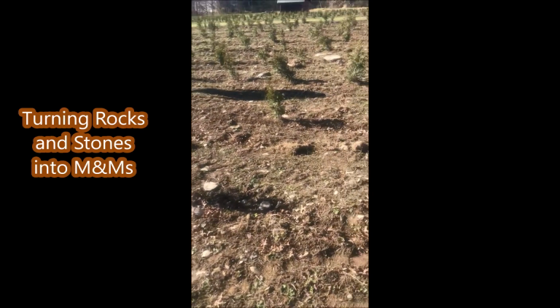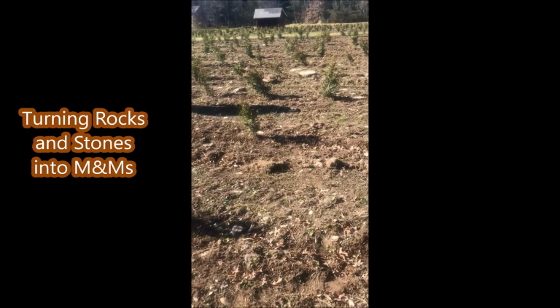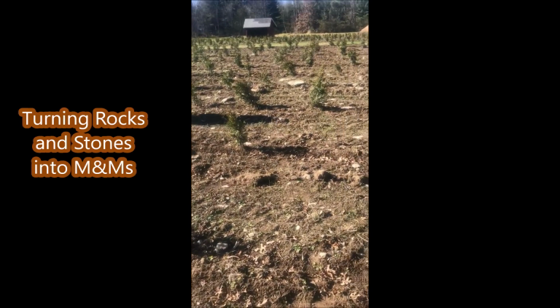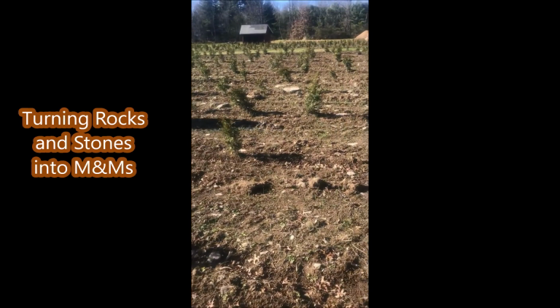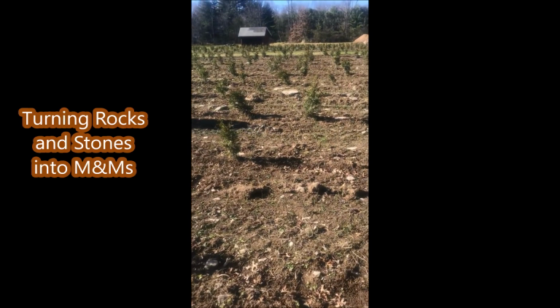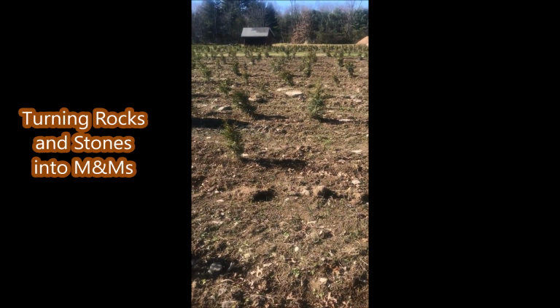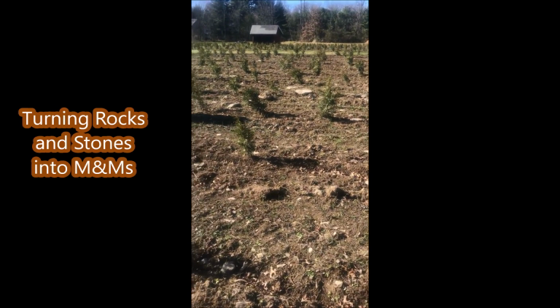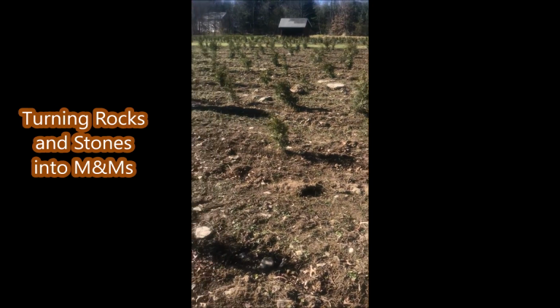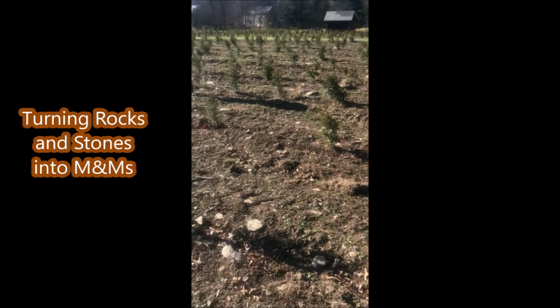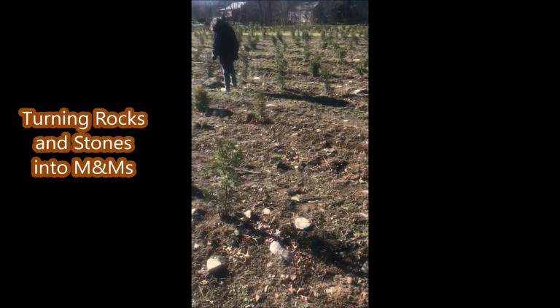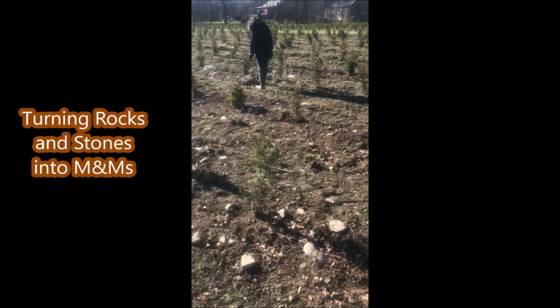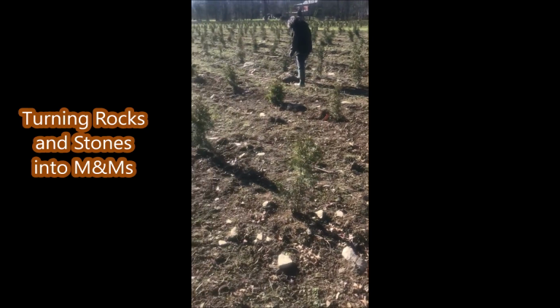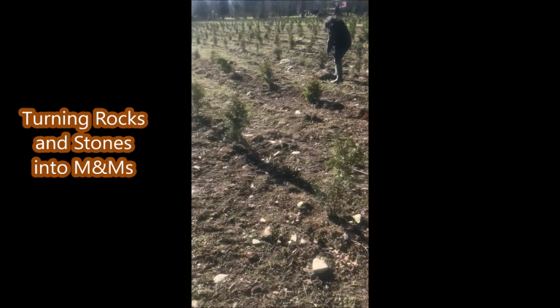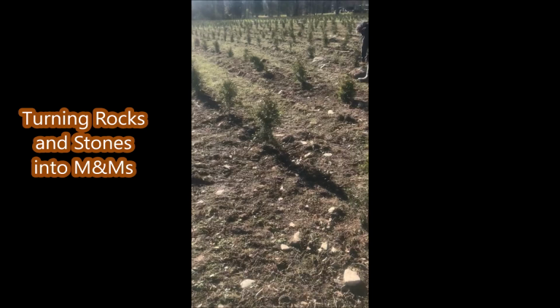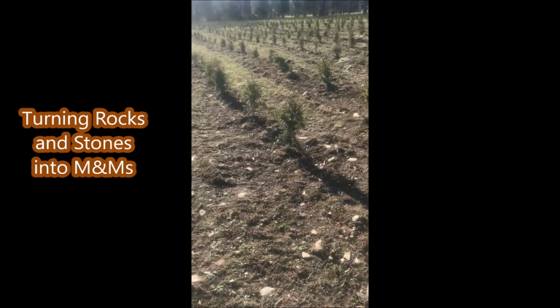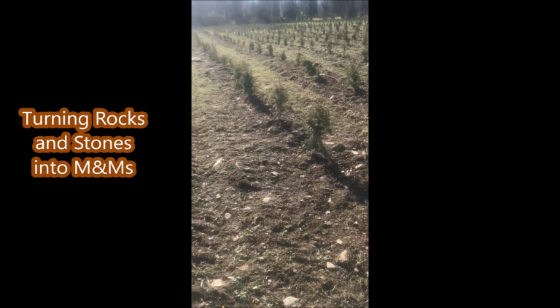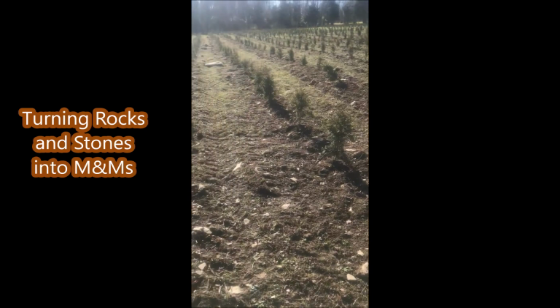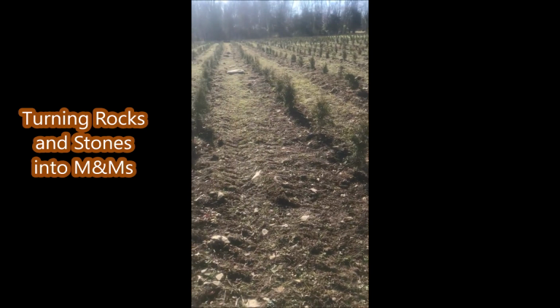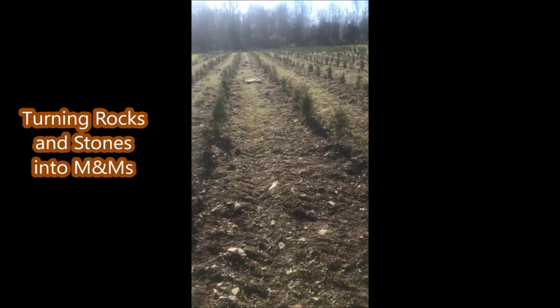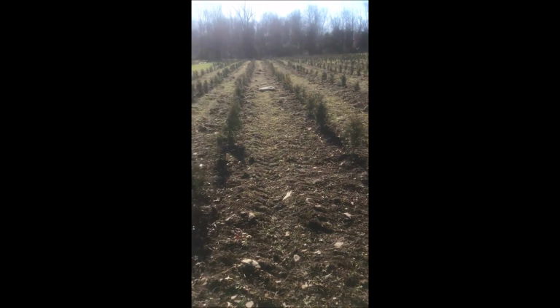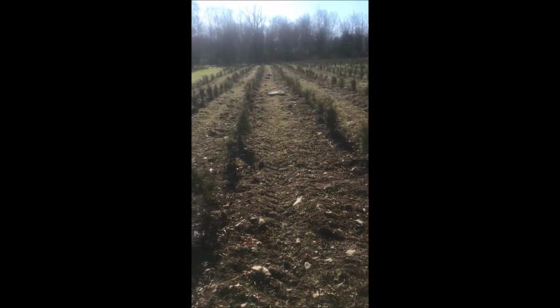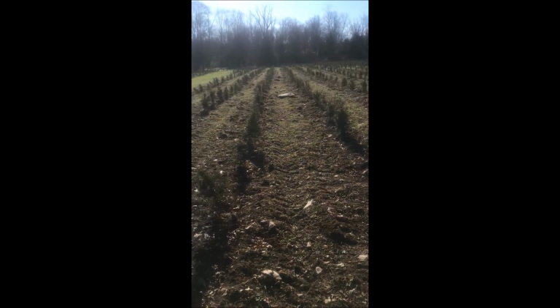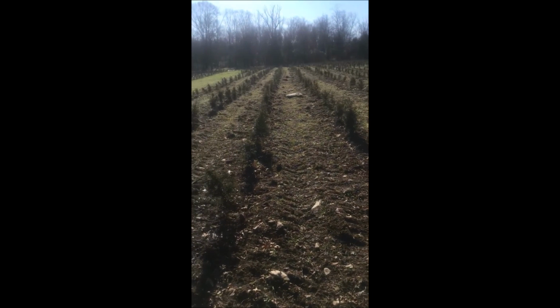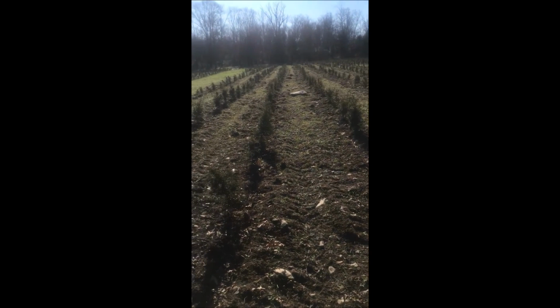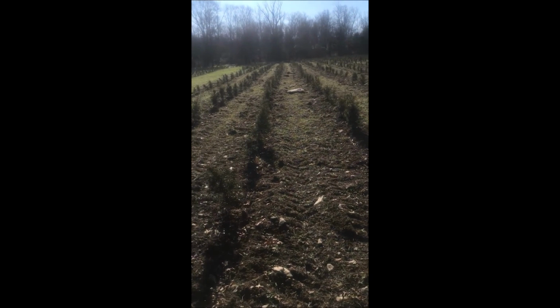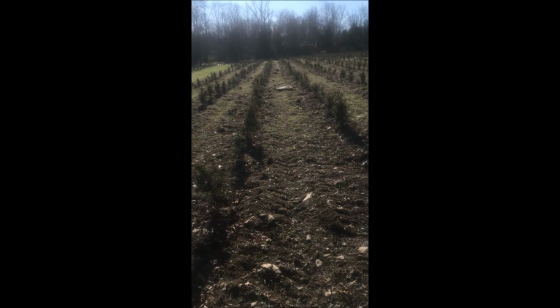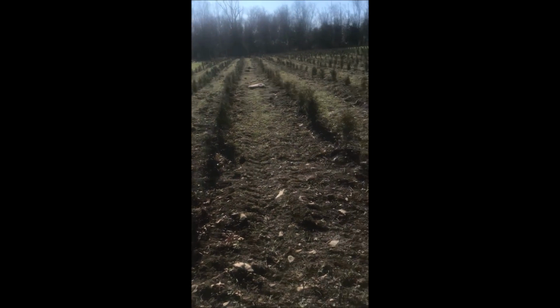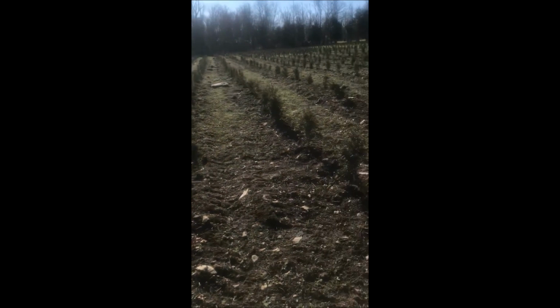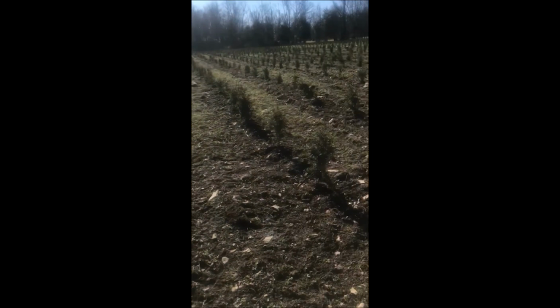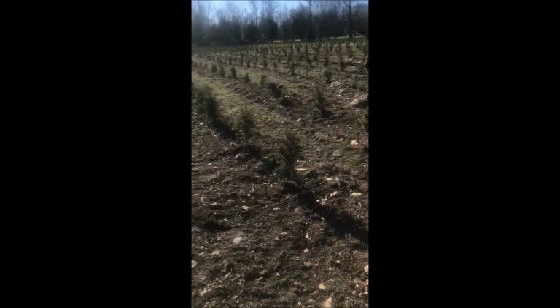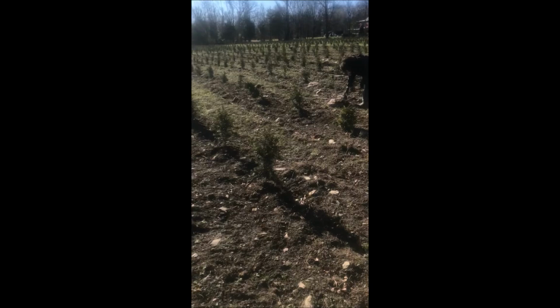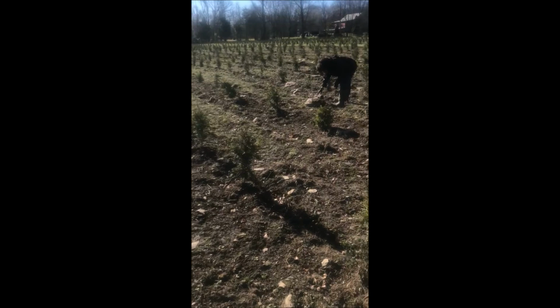This is a farm field we just purchased and we planted it with green giant arborvitaes, but there are thousands of rocks in the field, and I have found a way to convert these rocks into M&Ms.